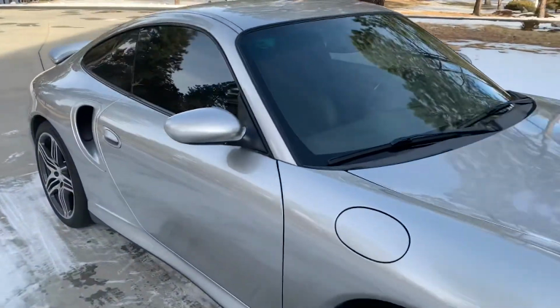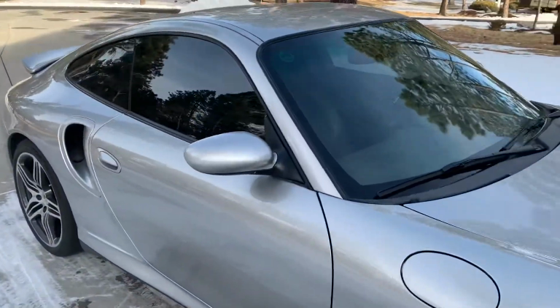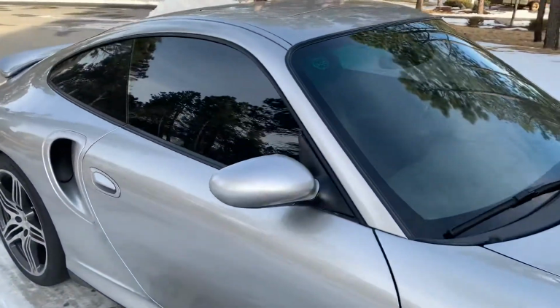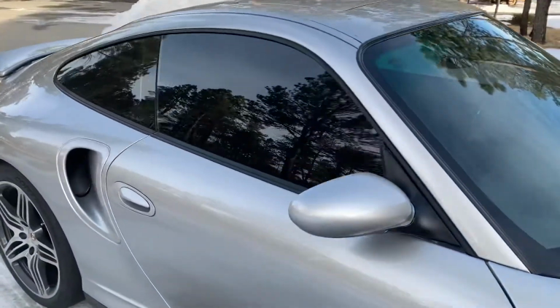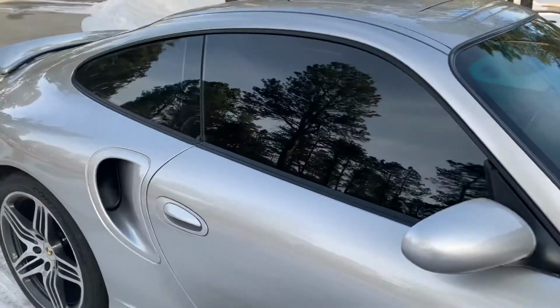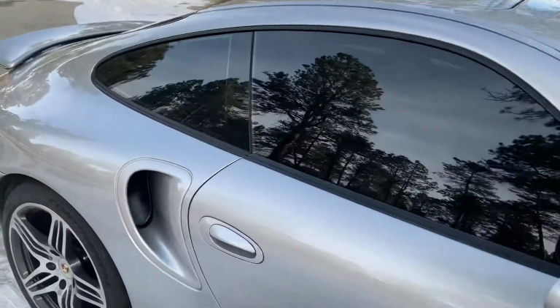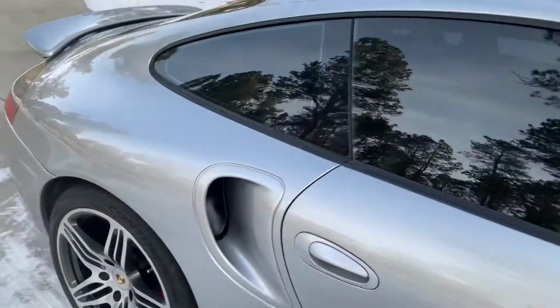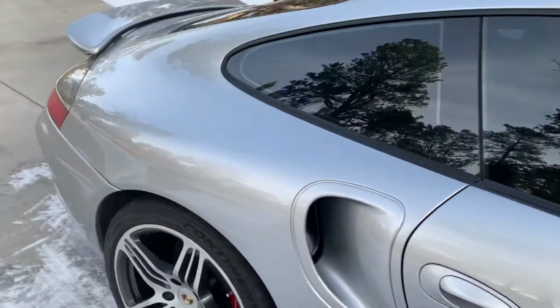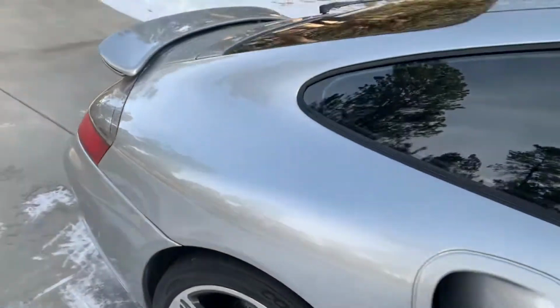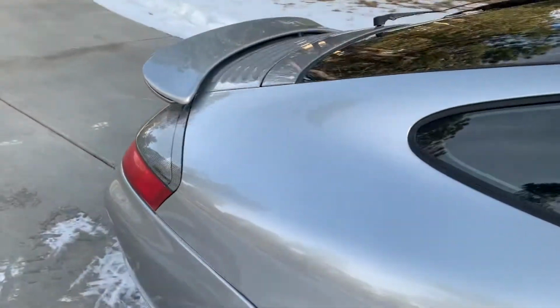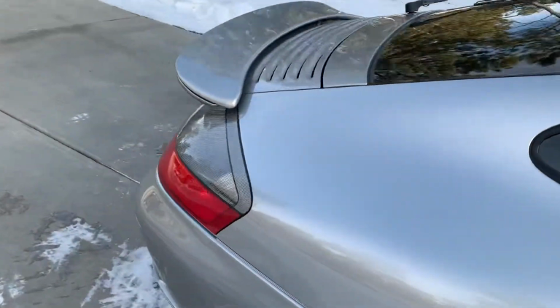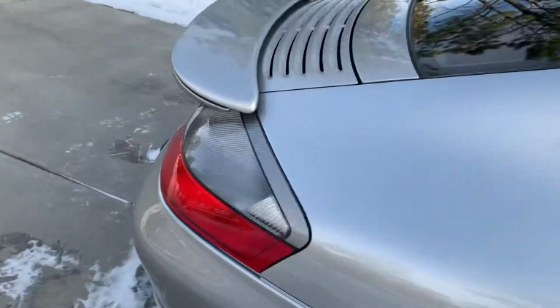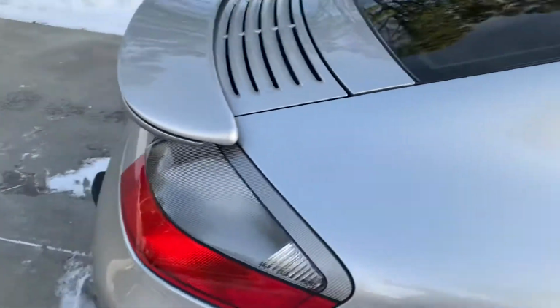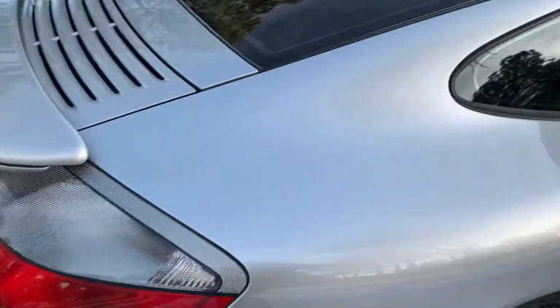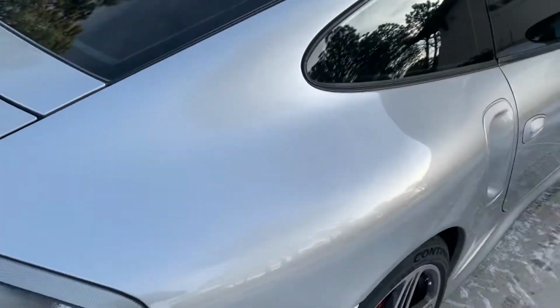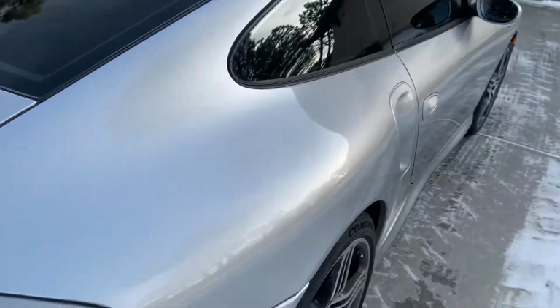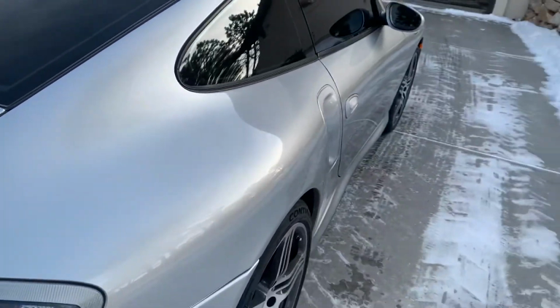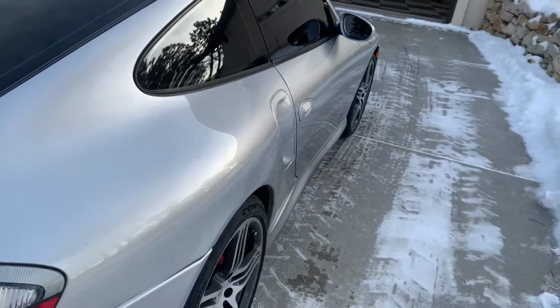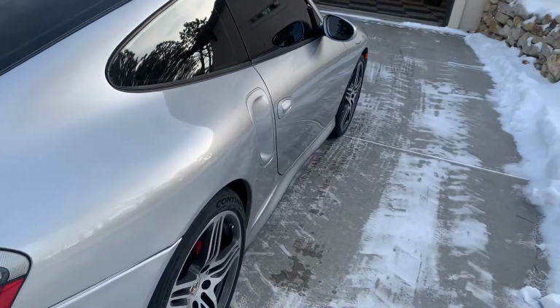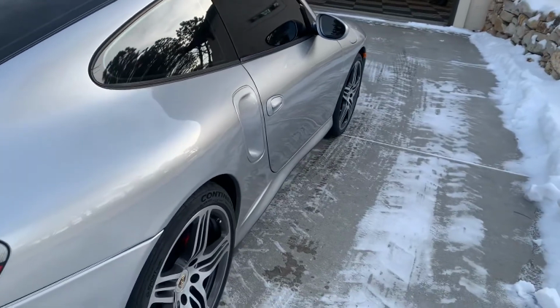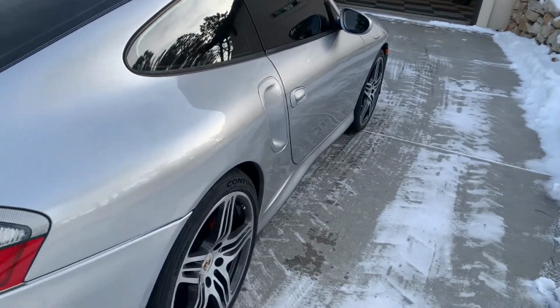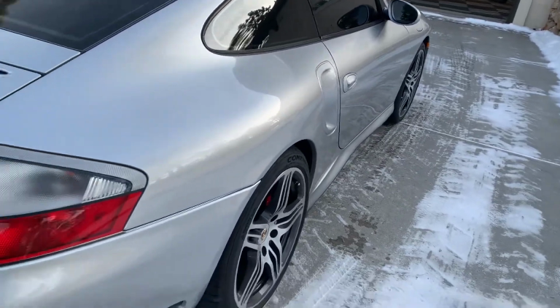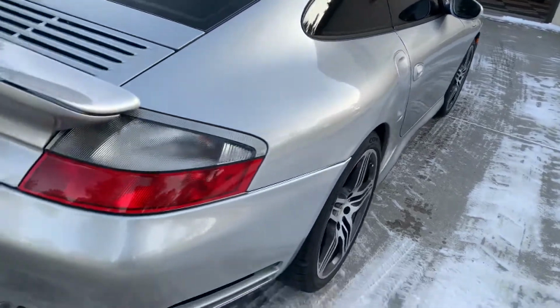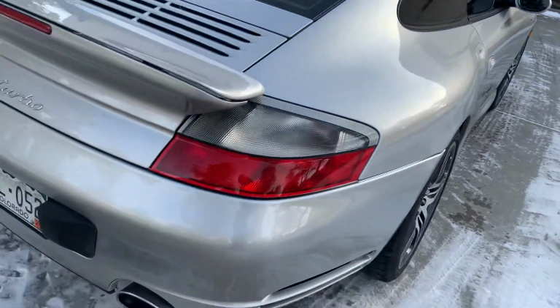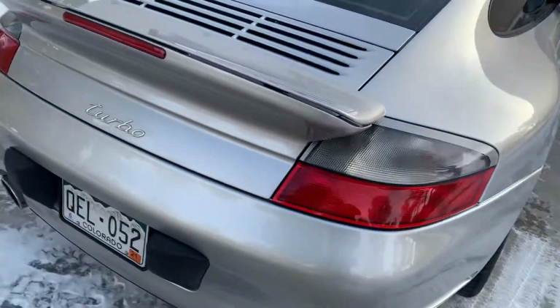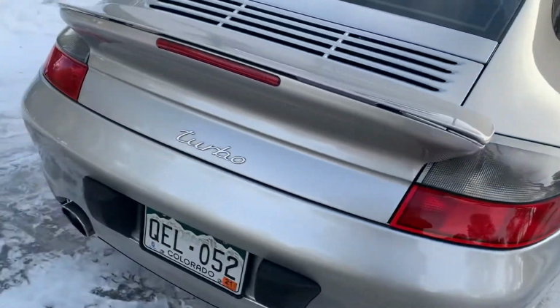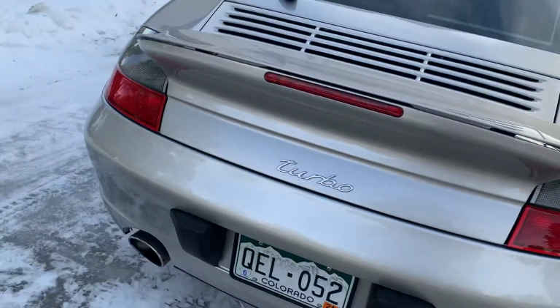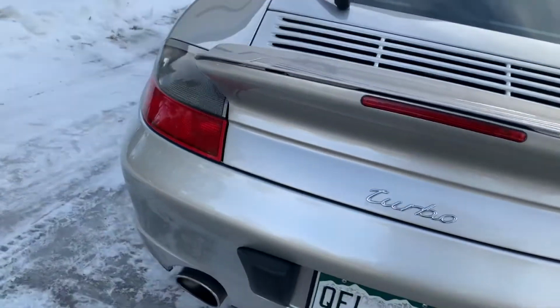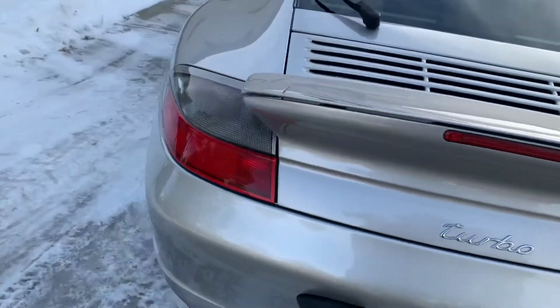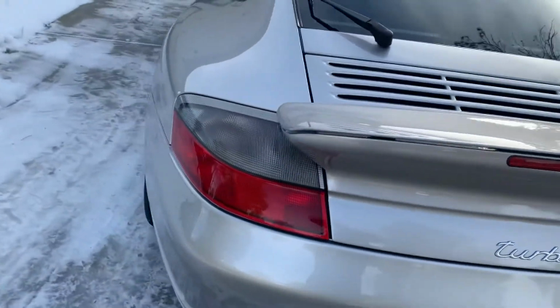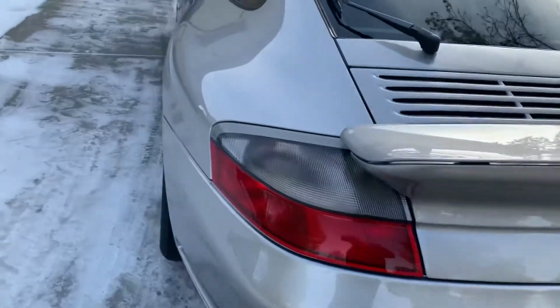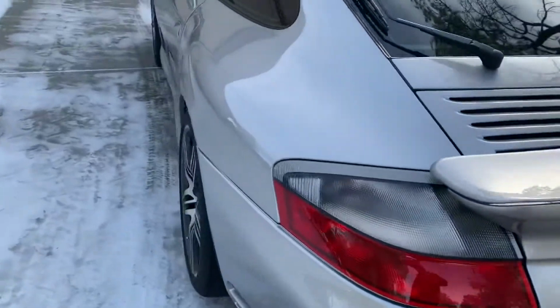This one's a Tiptronic with tinted windows. Body work is in beautiful shape — absolutely no dings or dents.